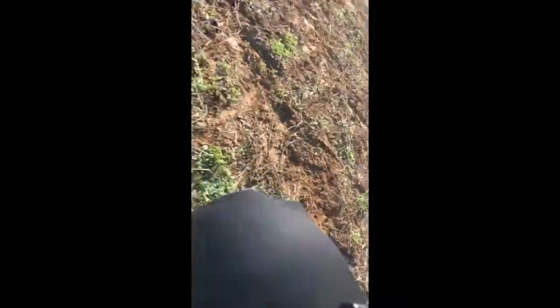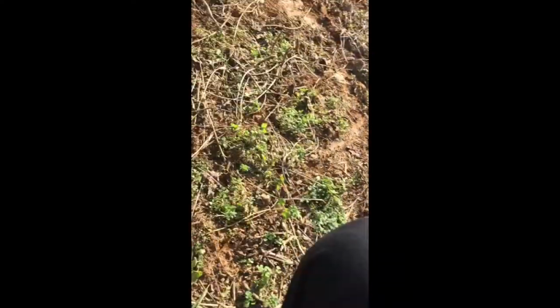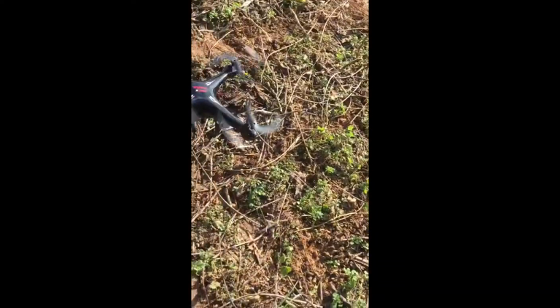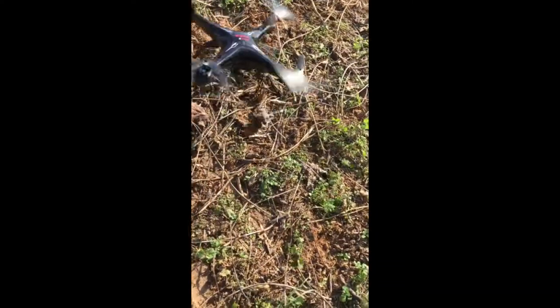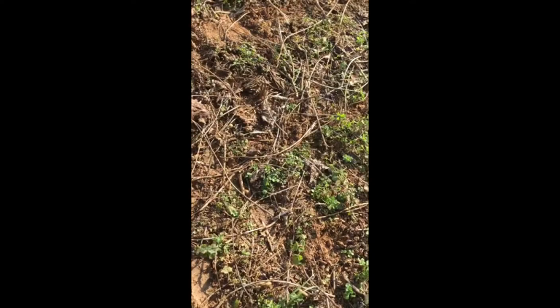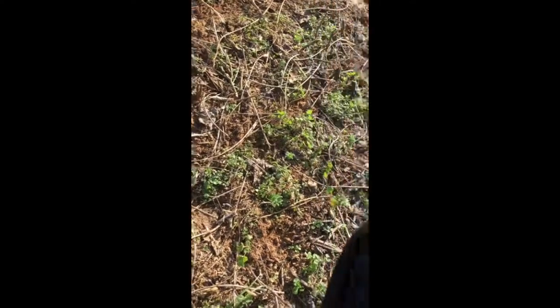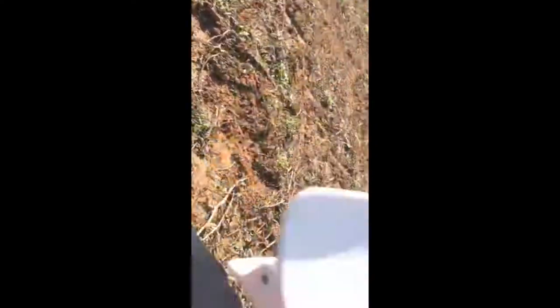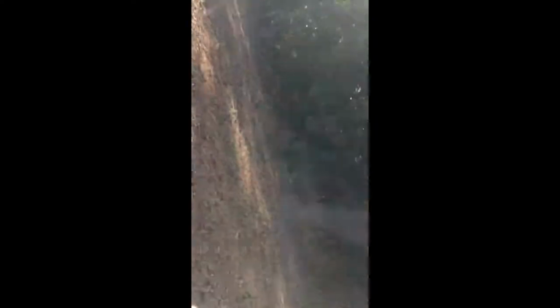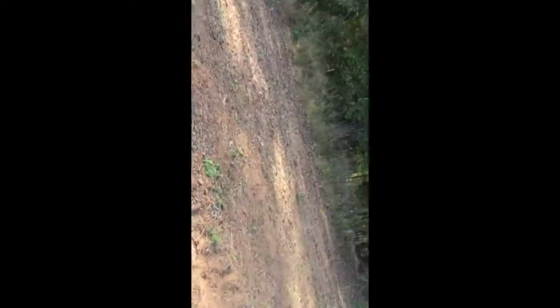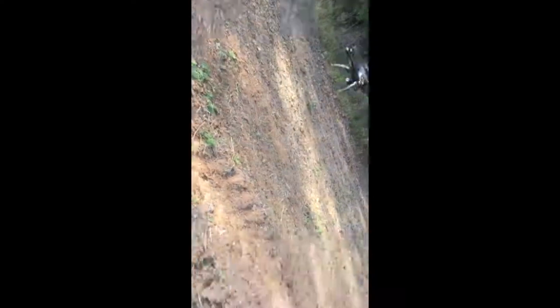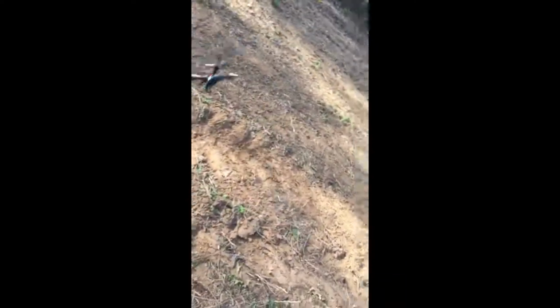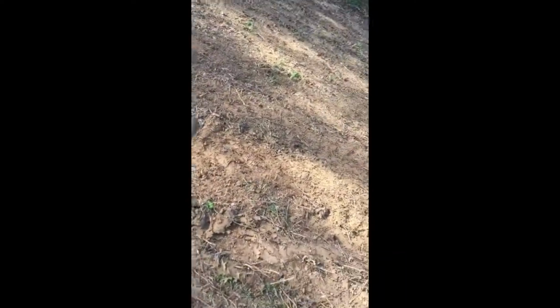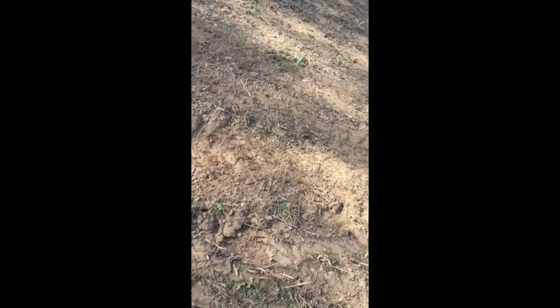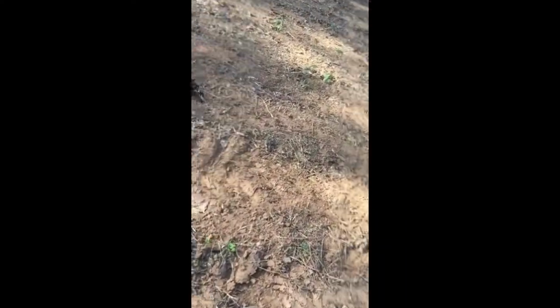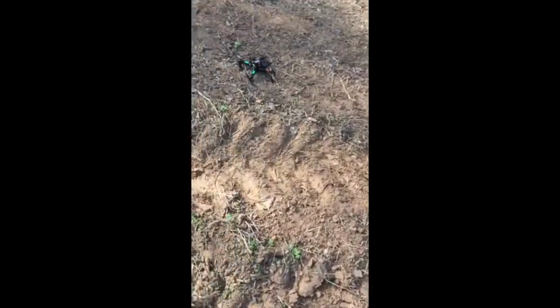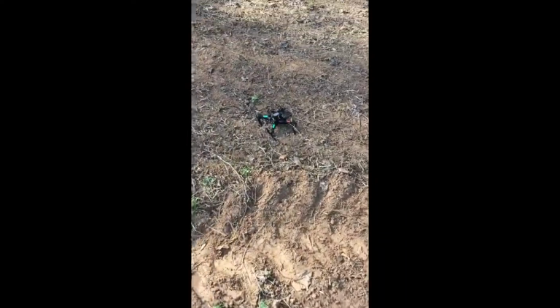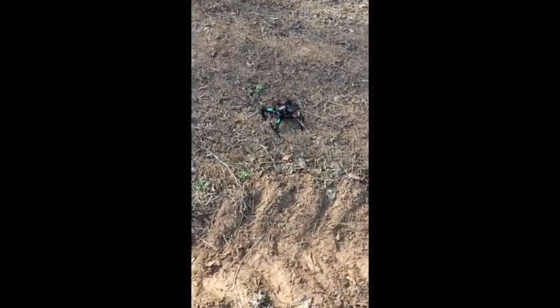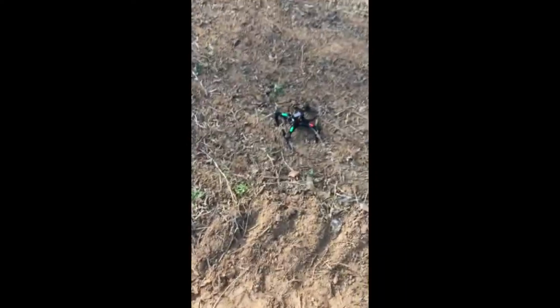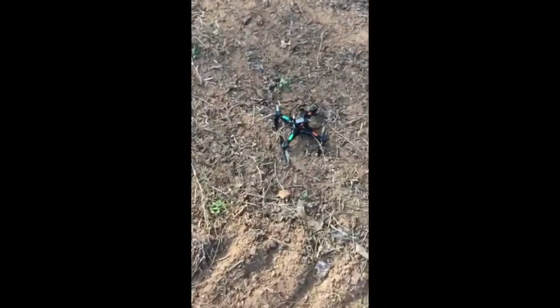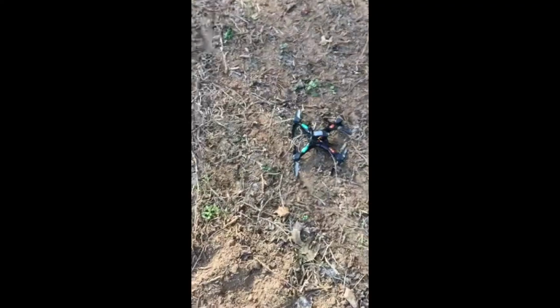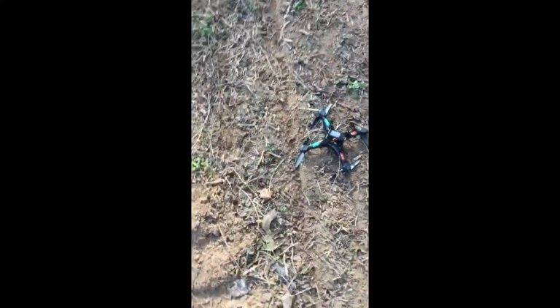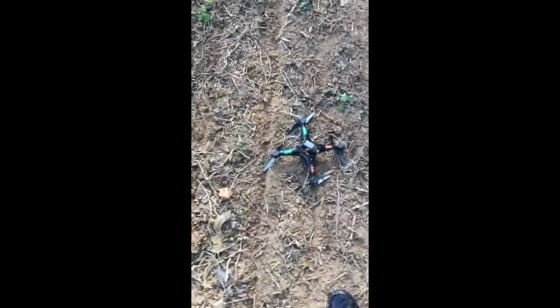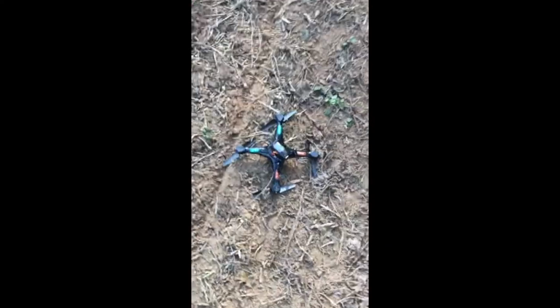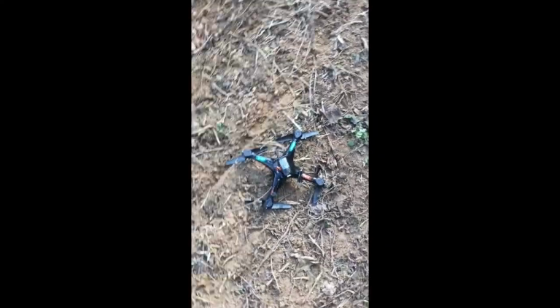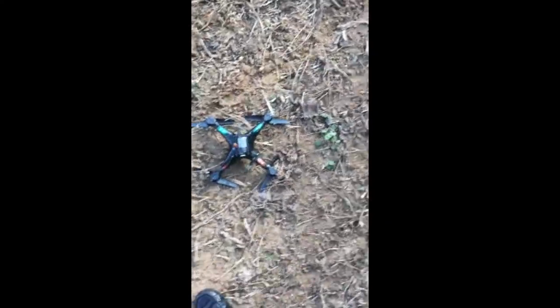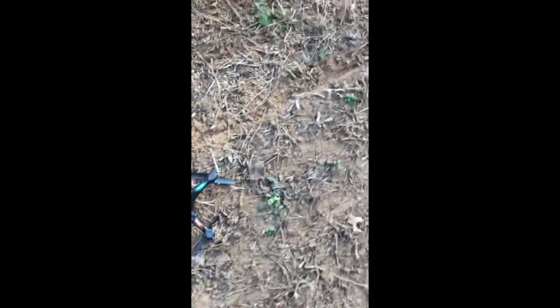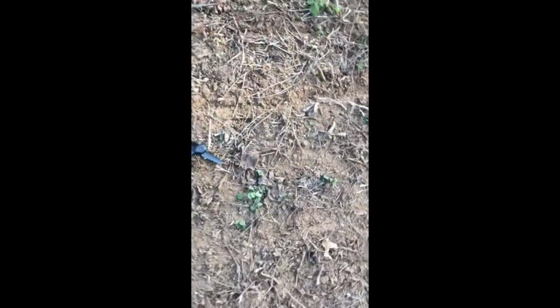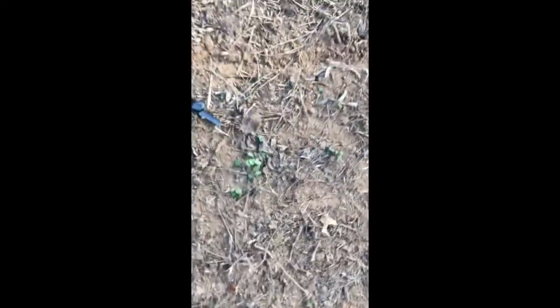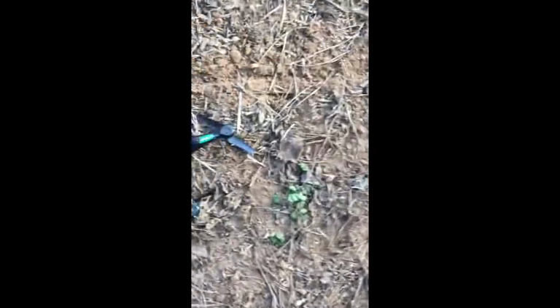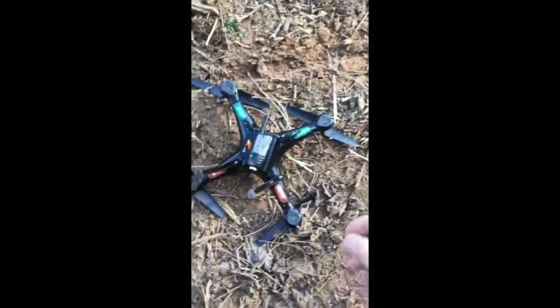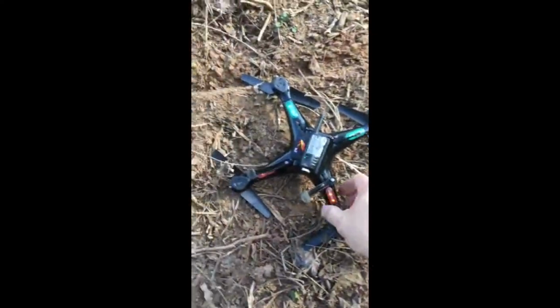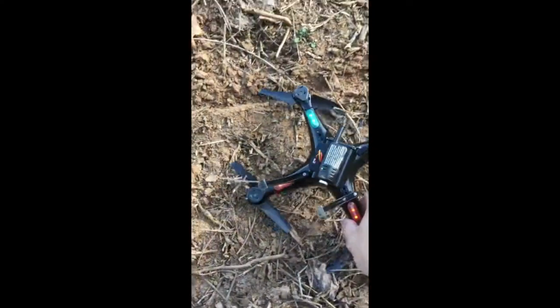How do you like that? It still flies, so that's good.